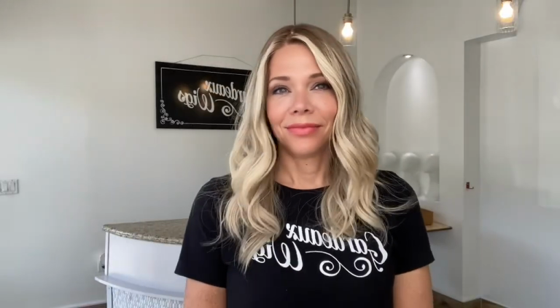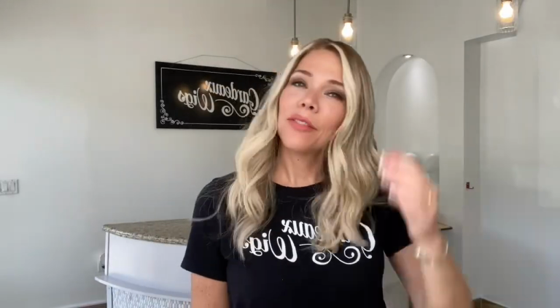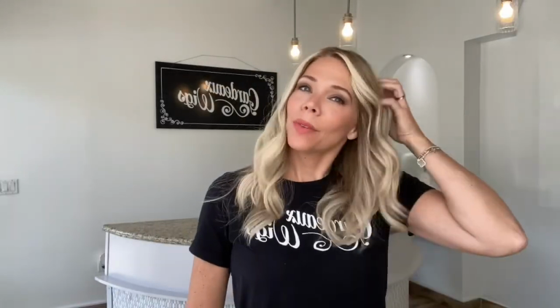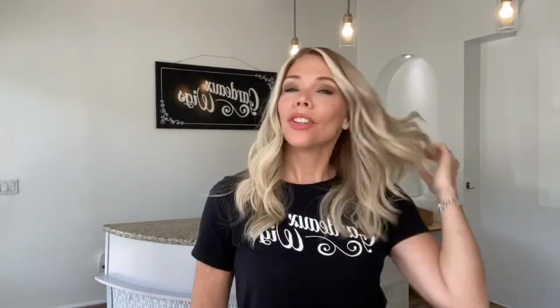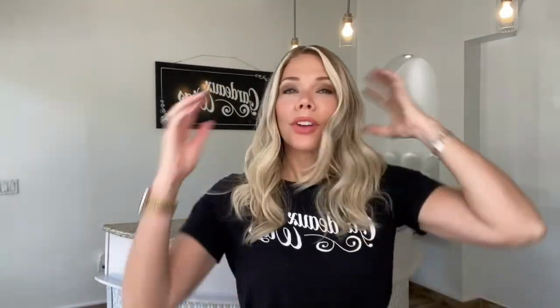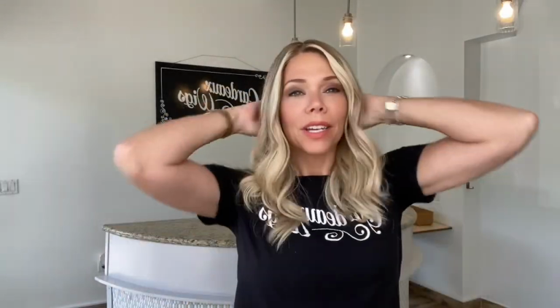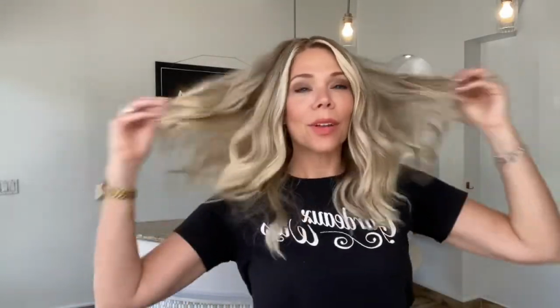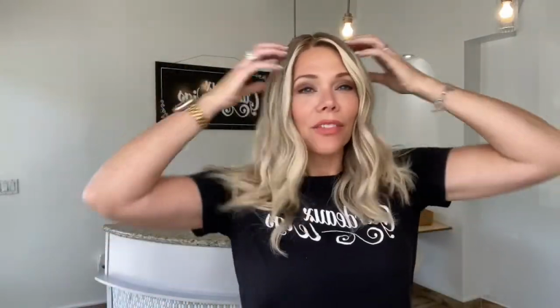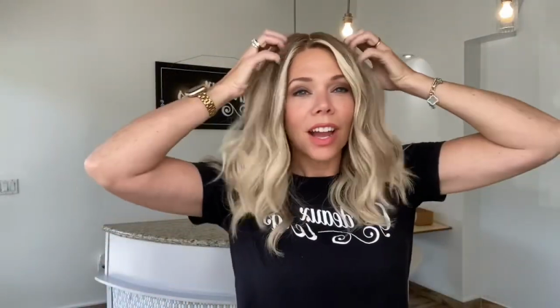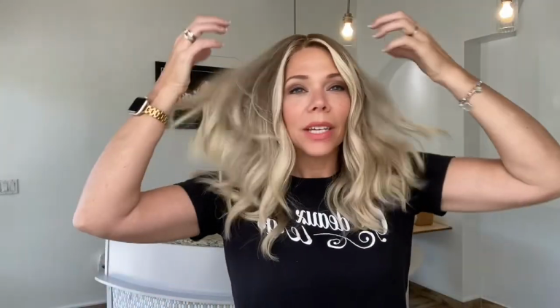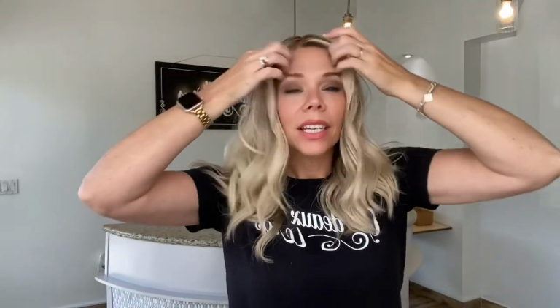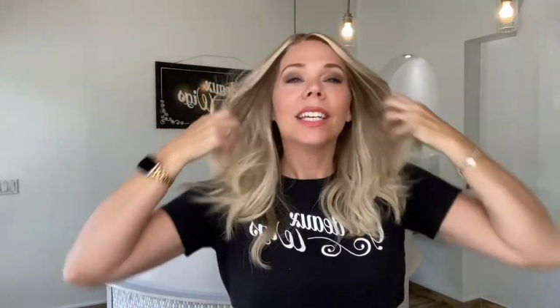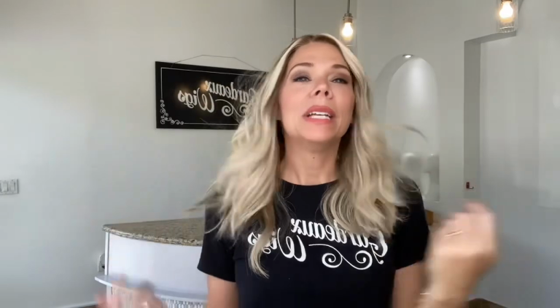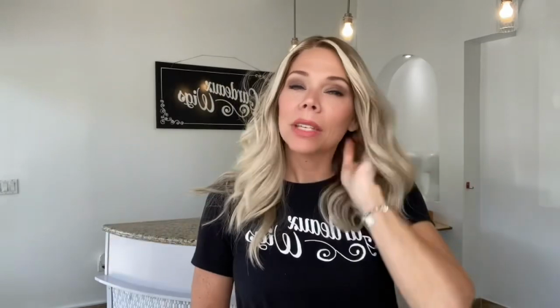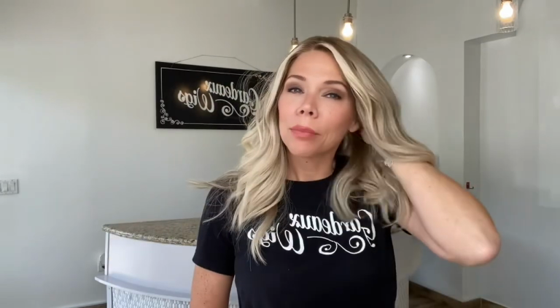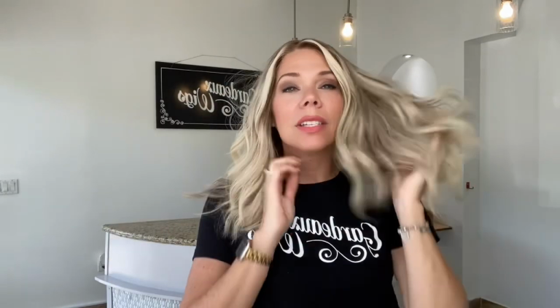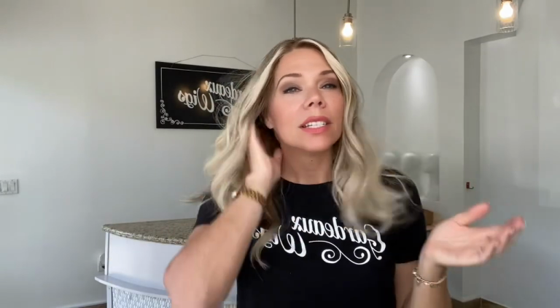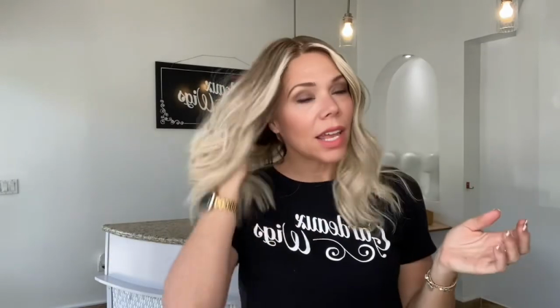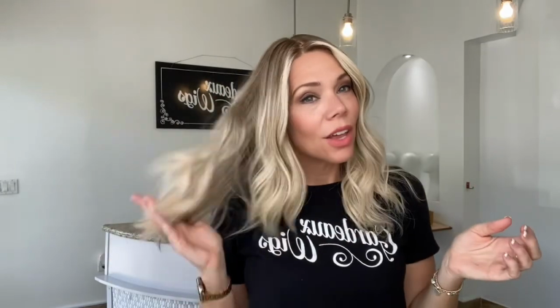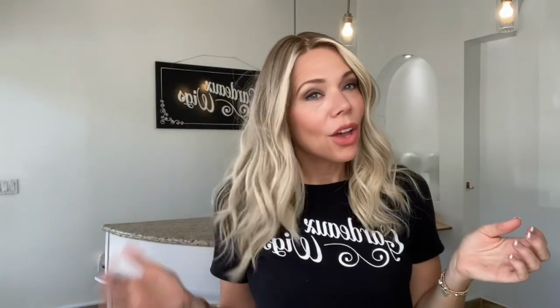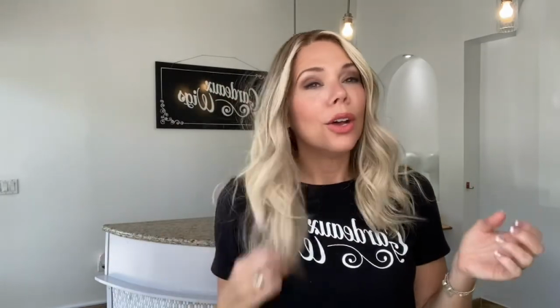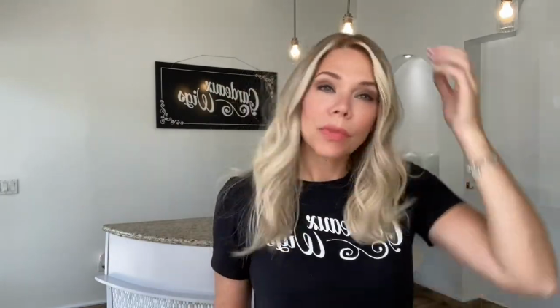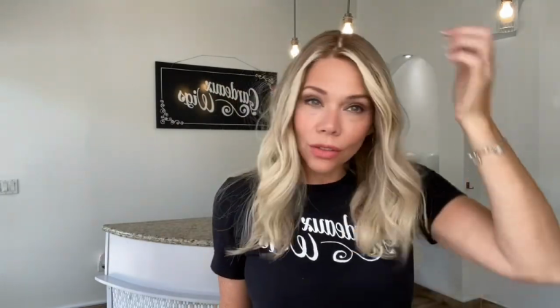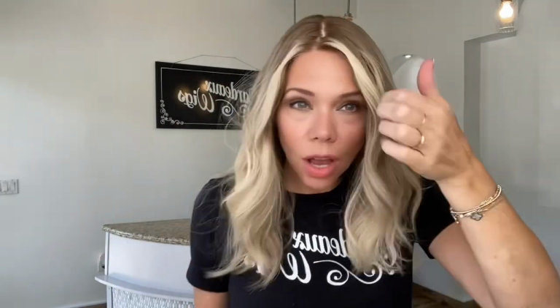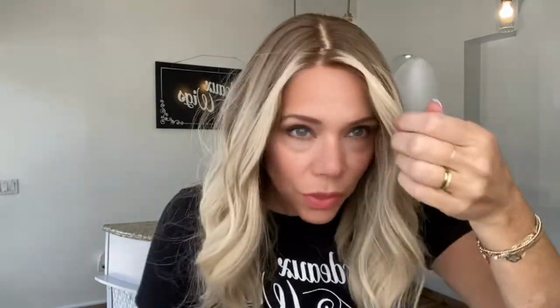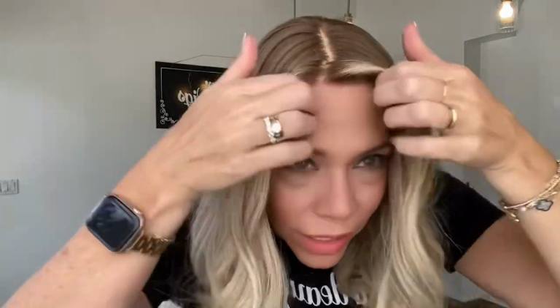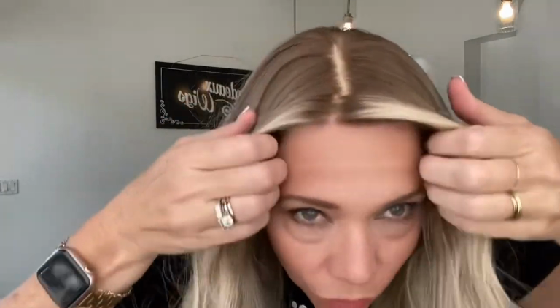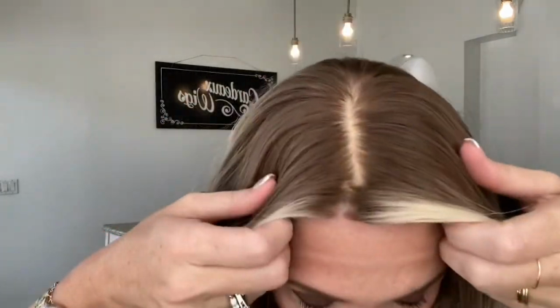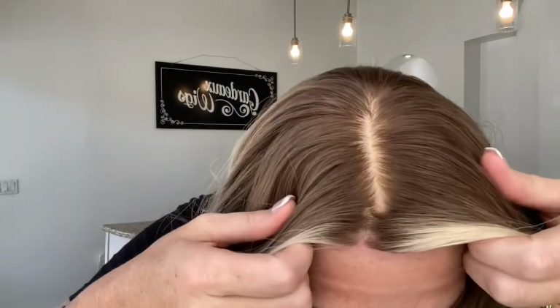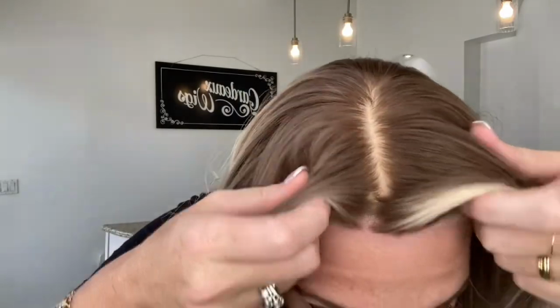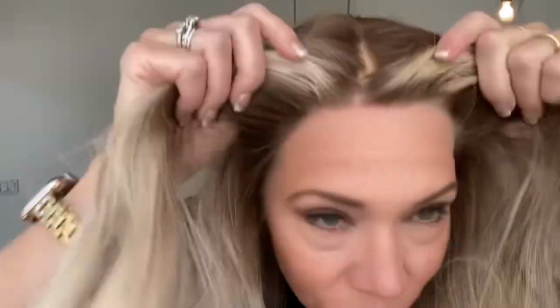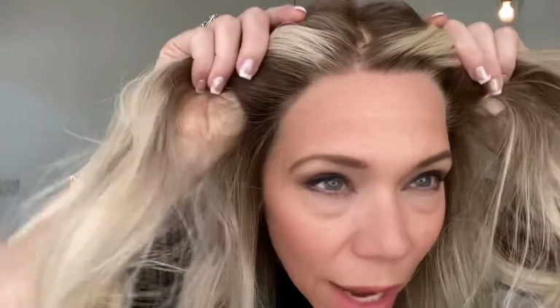Hey everybody, it's Rachel here with Gardeaux Wigs. Right now I have on an IWig in a medium cap. This is a silk top with a lace front and a close-wefted cap.